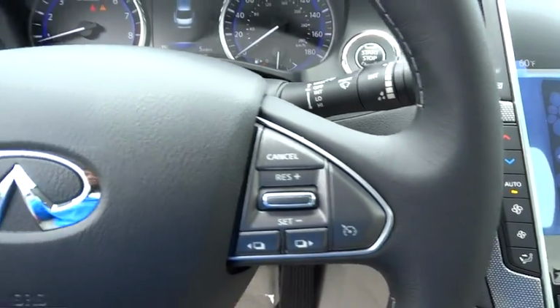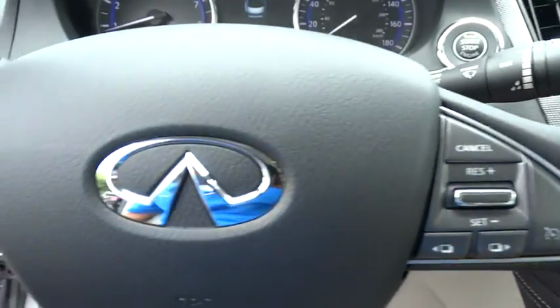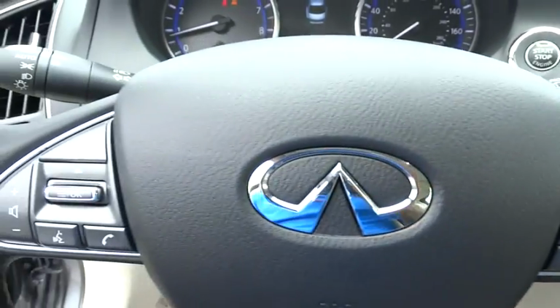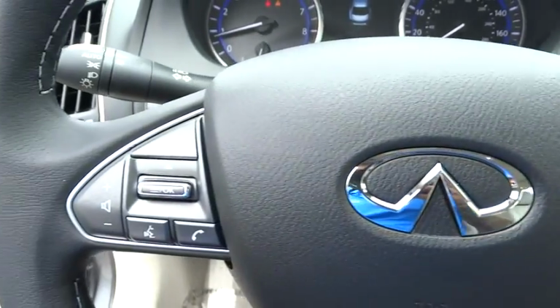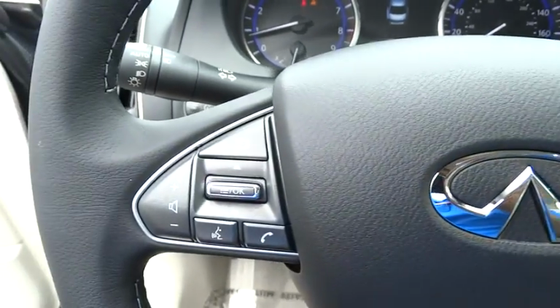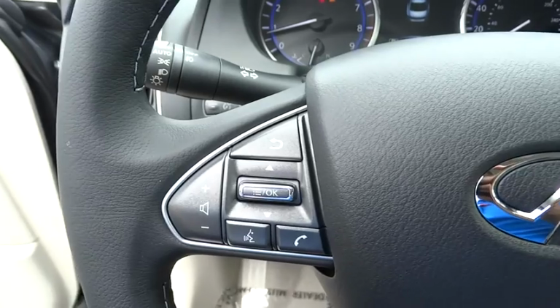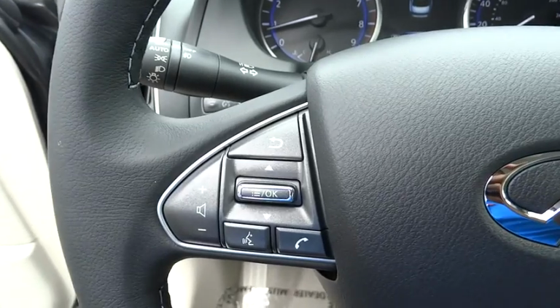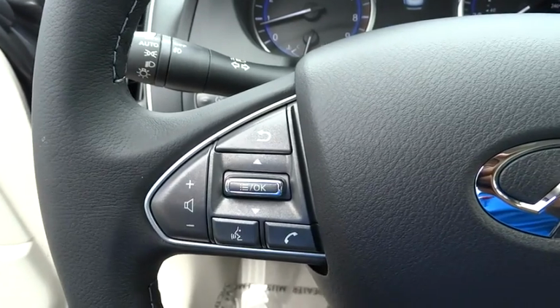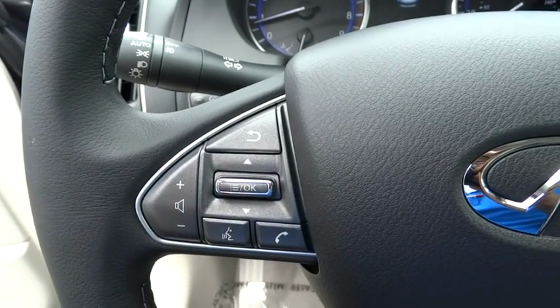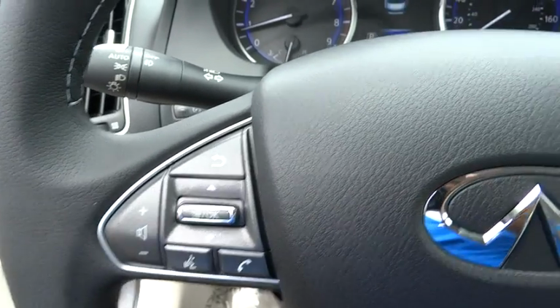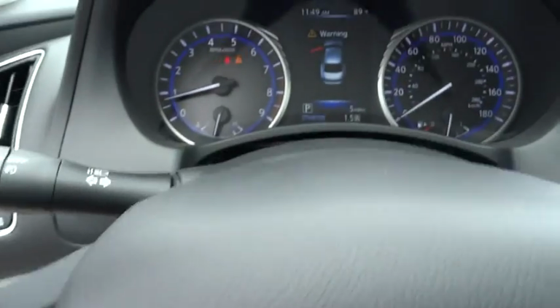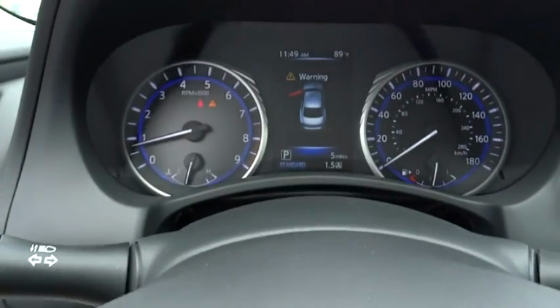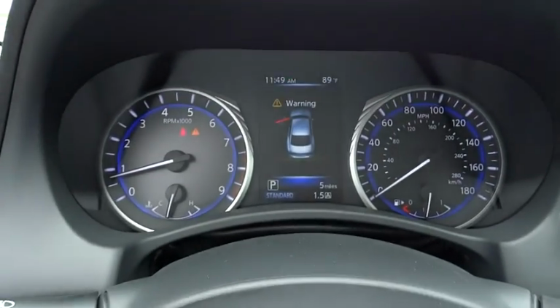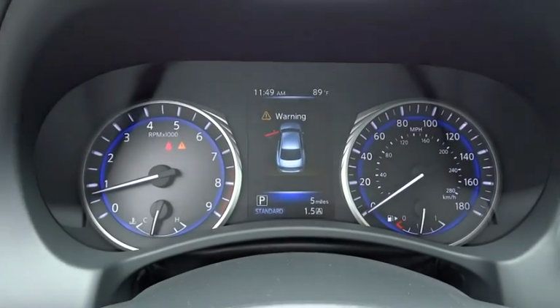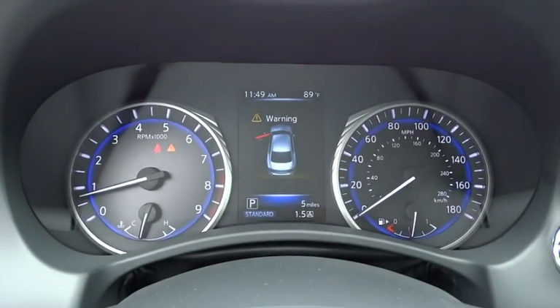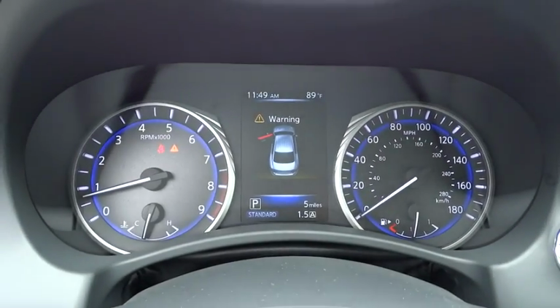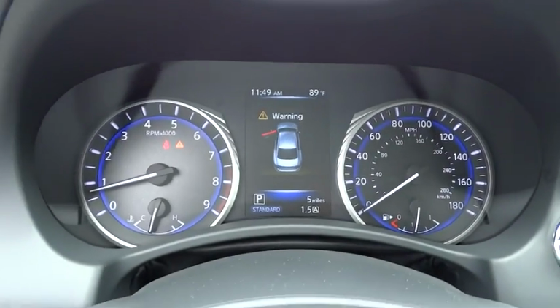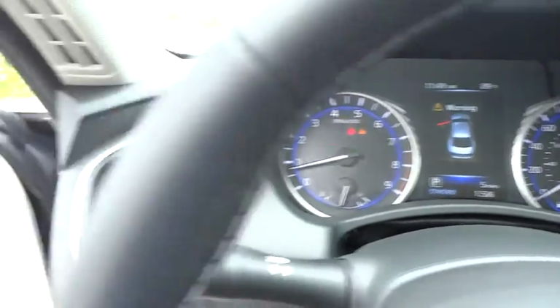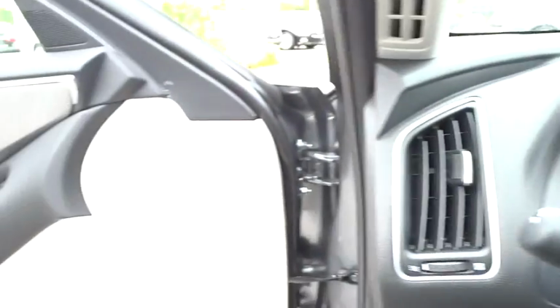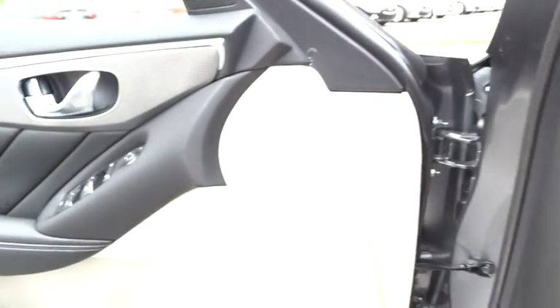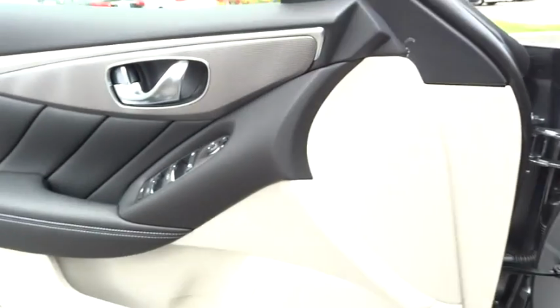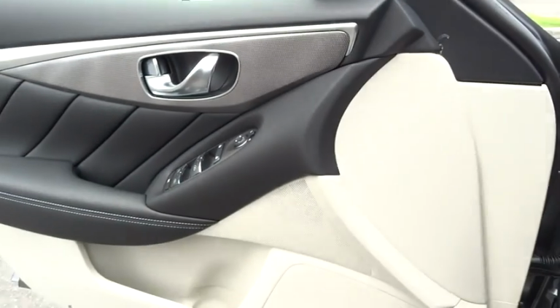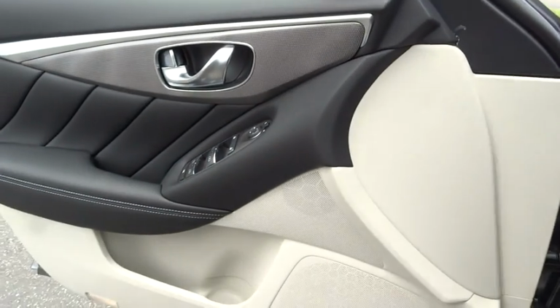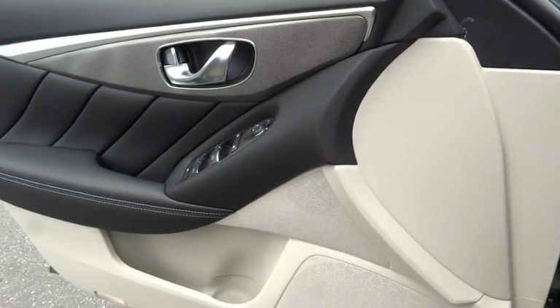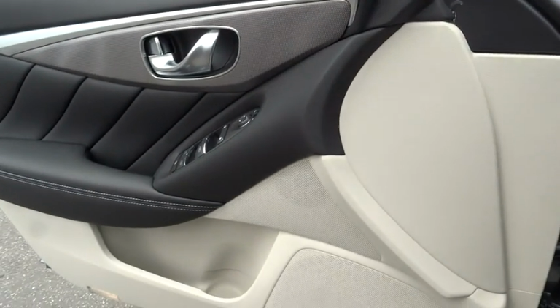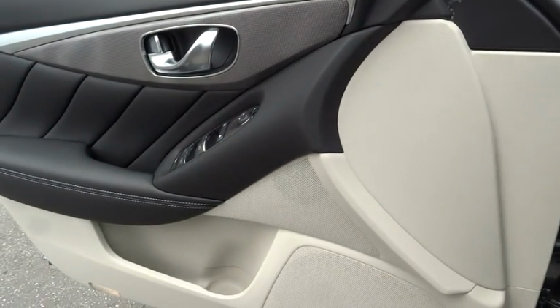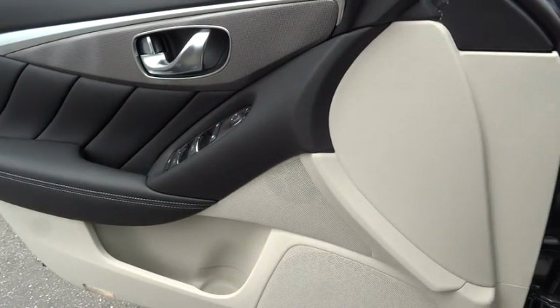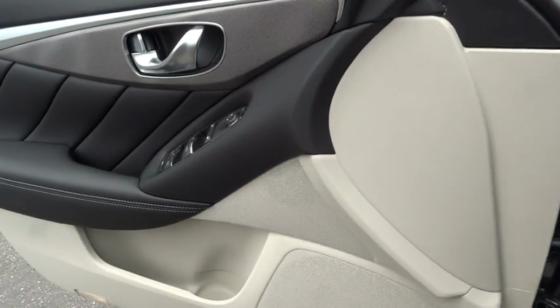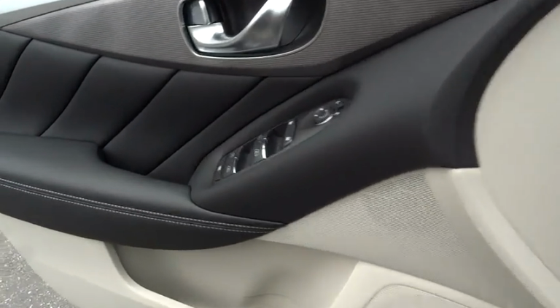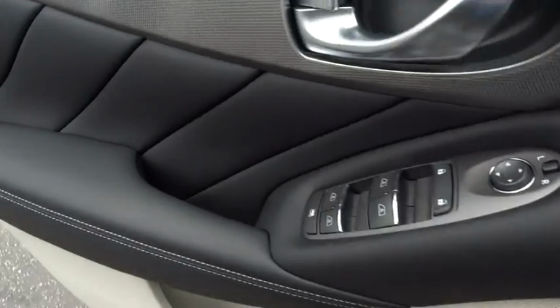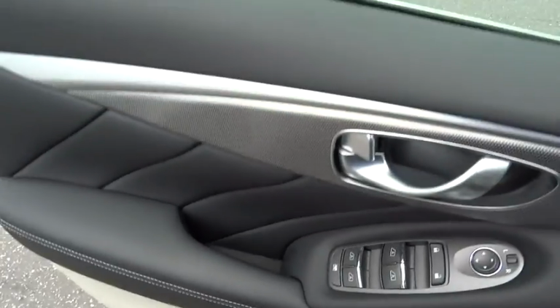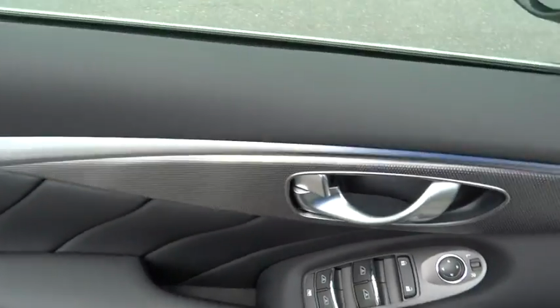Cruise control. Aluminum wheels. Floor mats. Auto-dimming rear view mirror. AM-FM stereo radio. Rear defrost. Take this vehicle for a spin and see why so many shoppers are now proud owners.